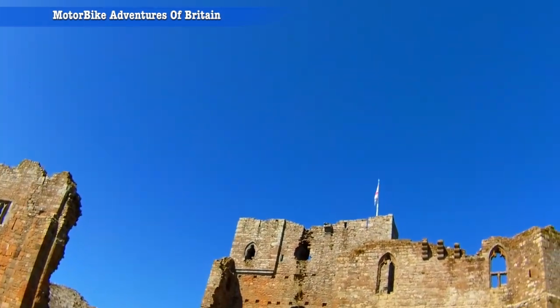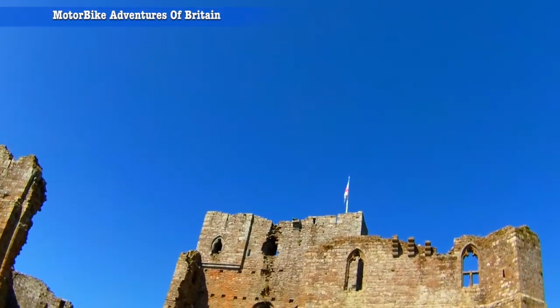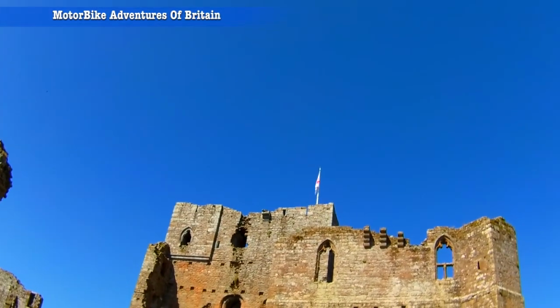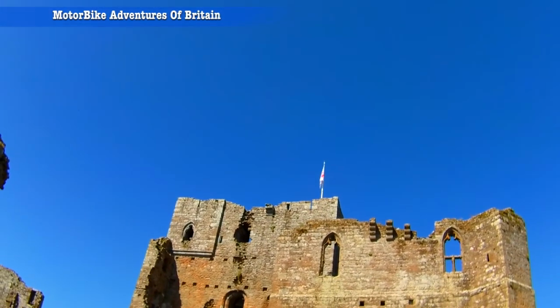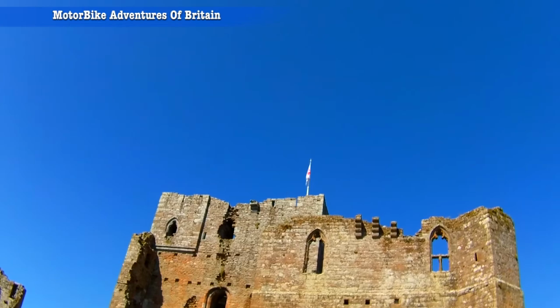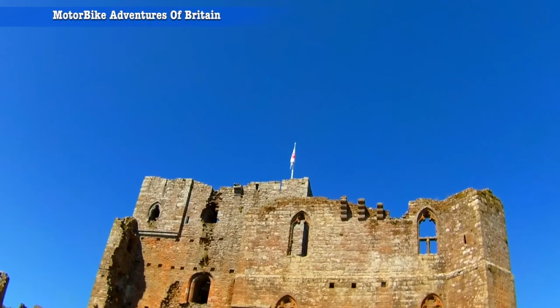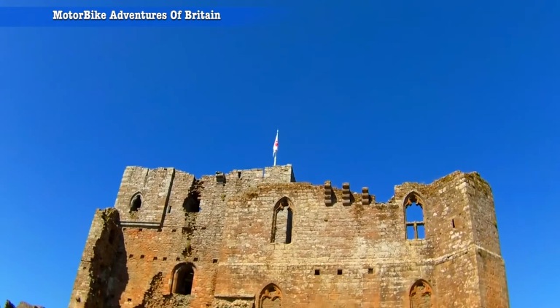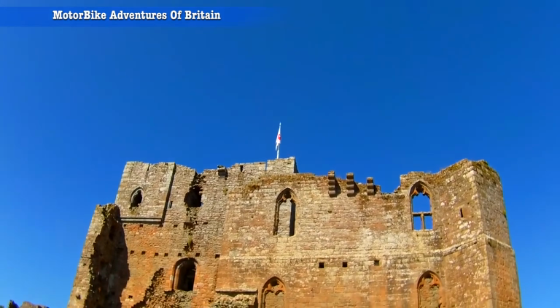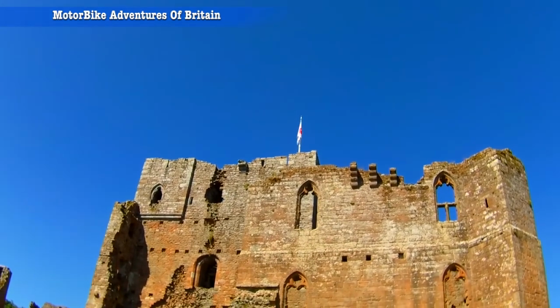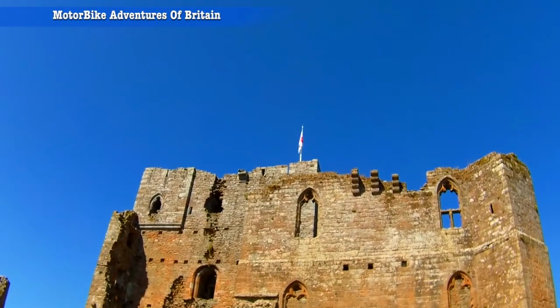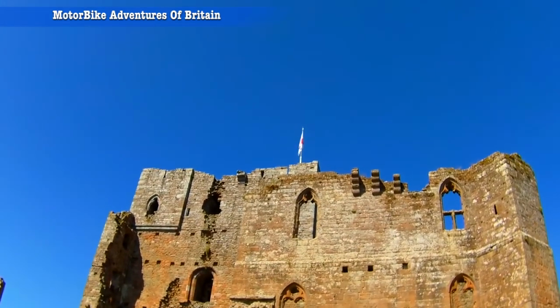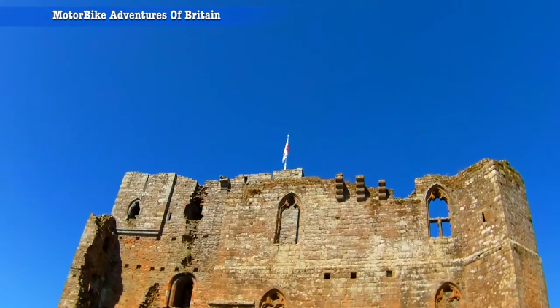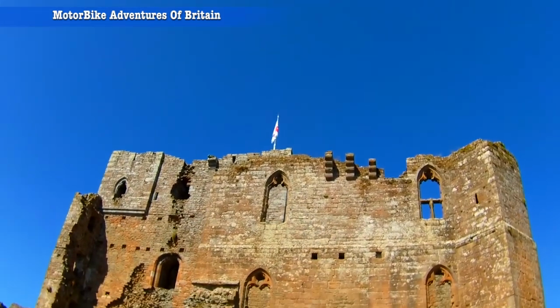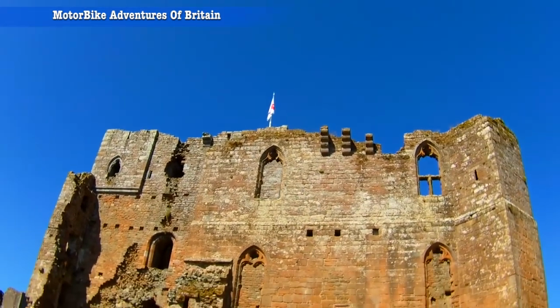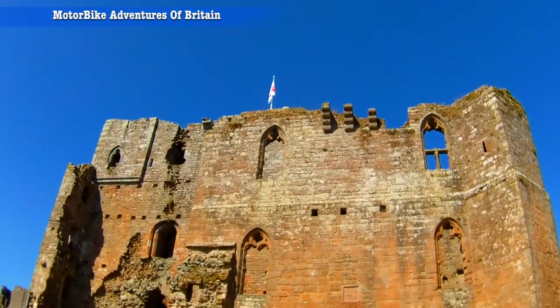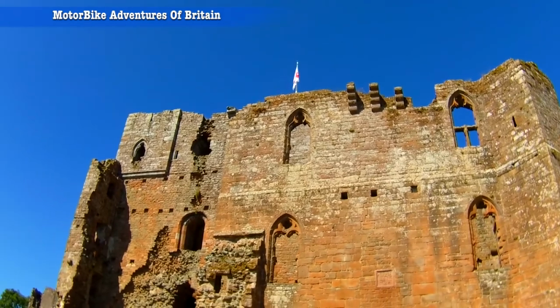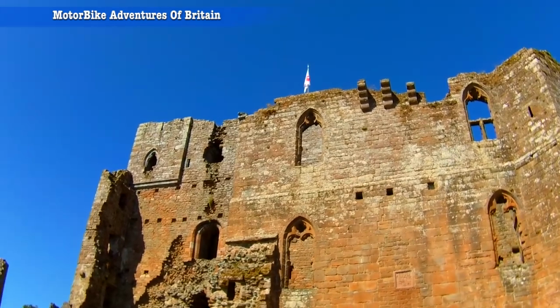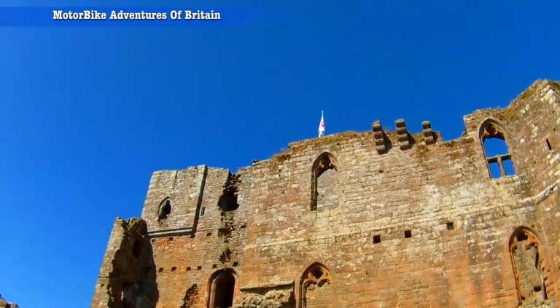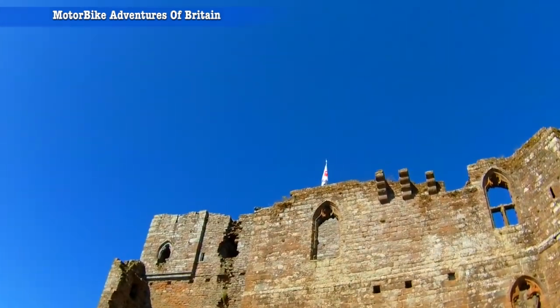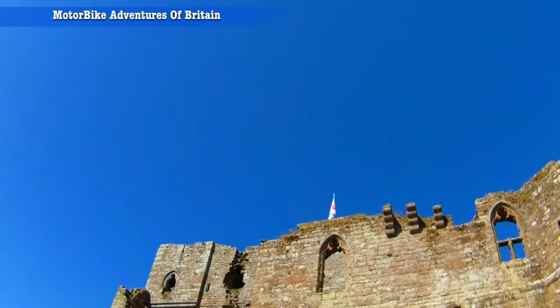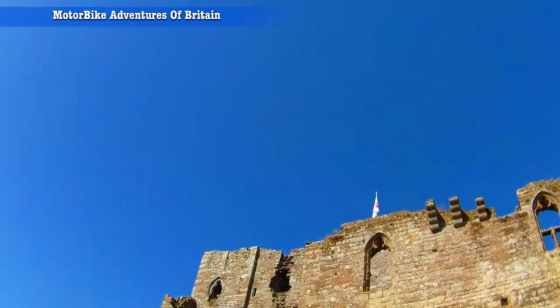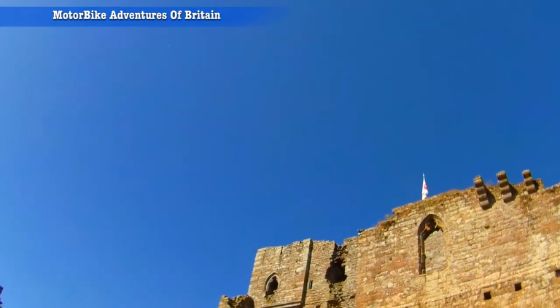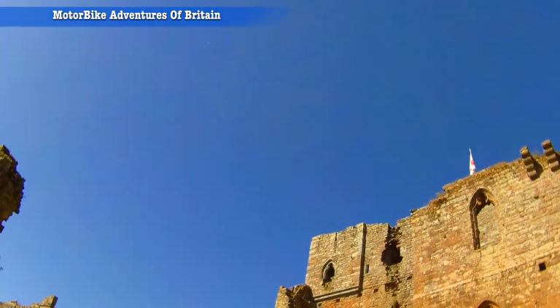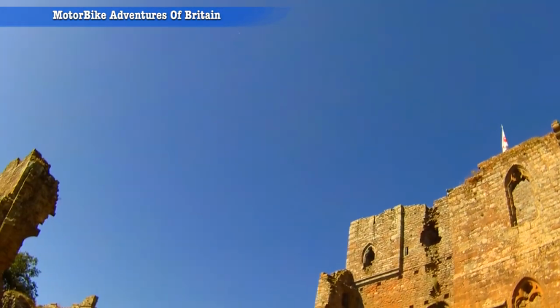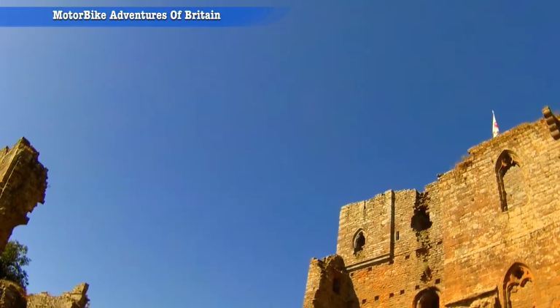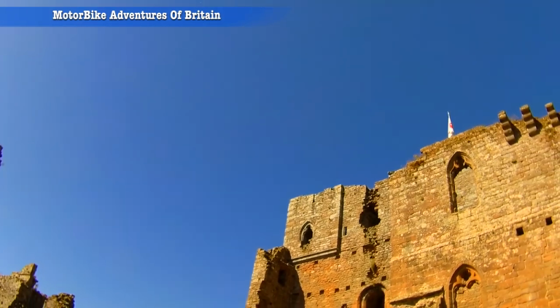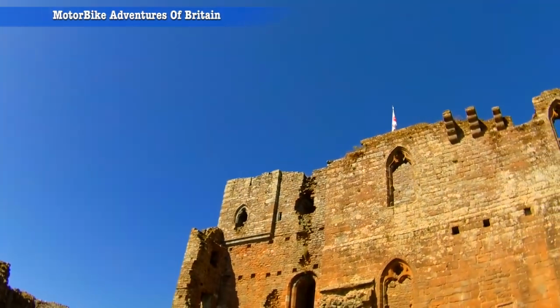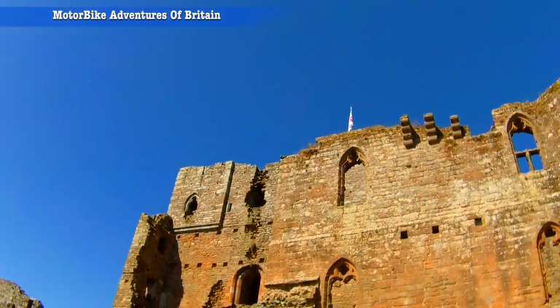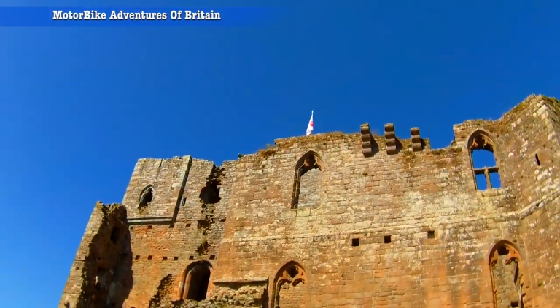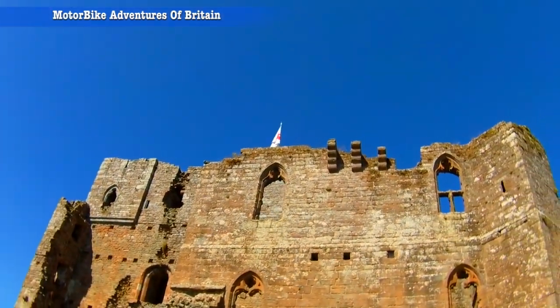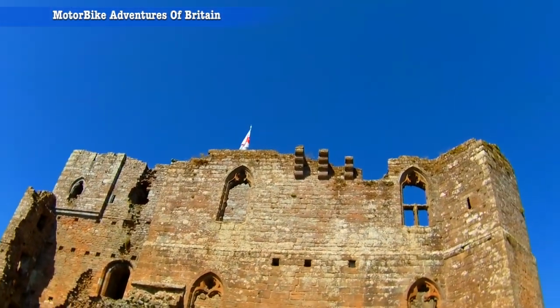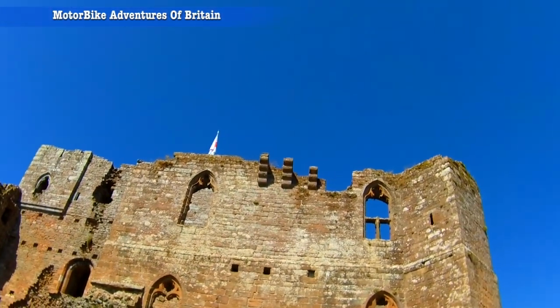Looking totally and utterly splendid today. Also nearby there's a Roman fort which I knew nothing about, and I'm sure there are quite a lot of other people who knew nothing about it either.